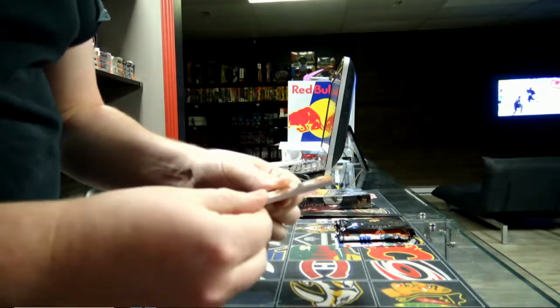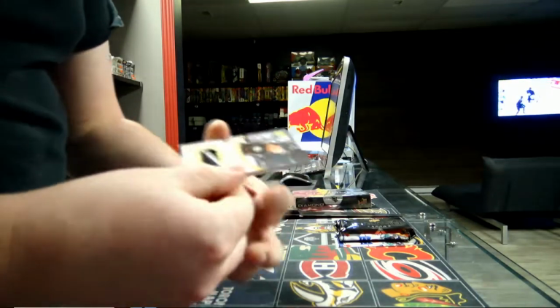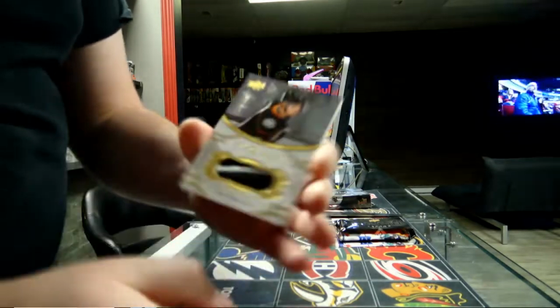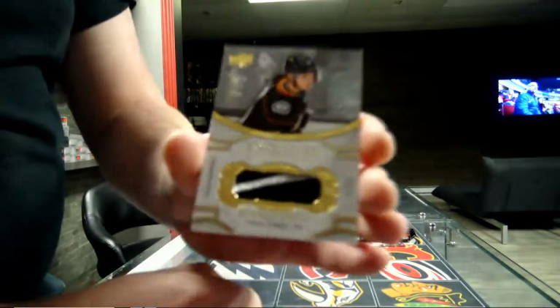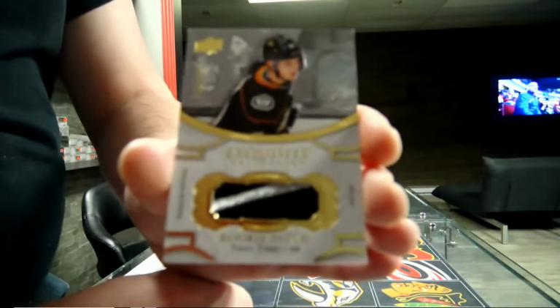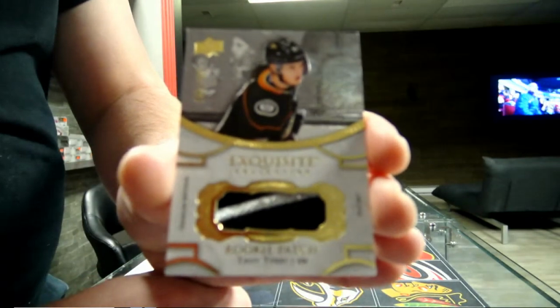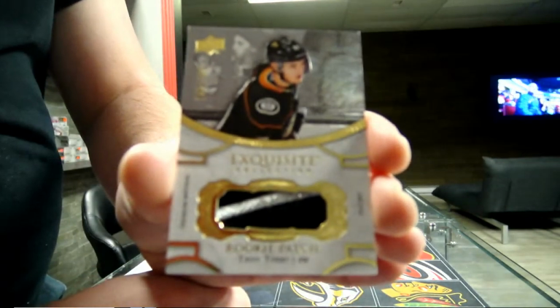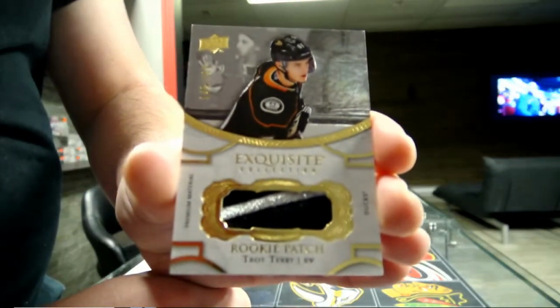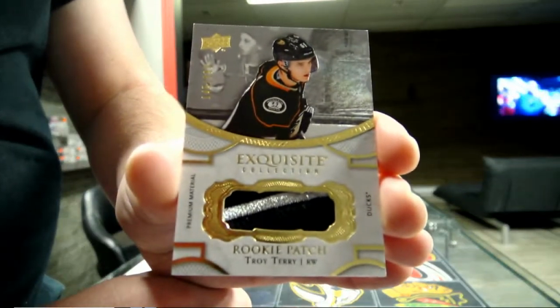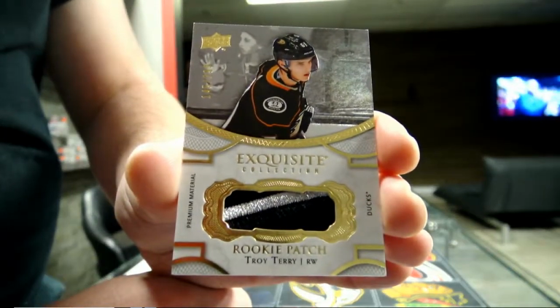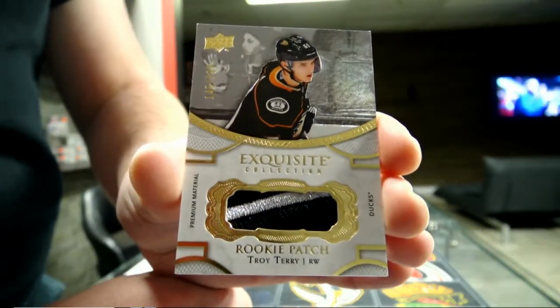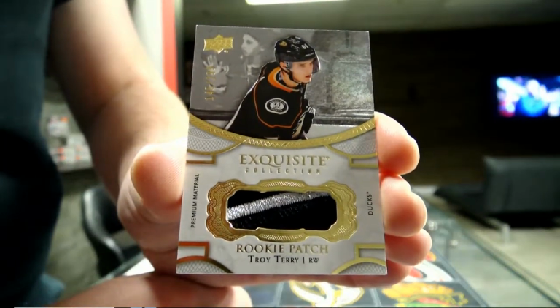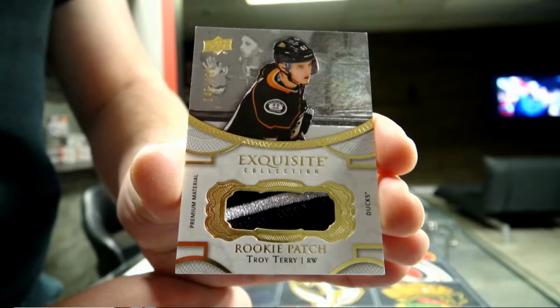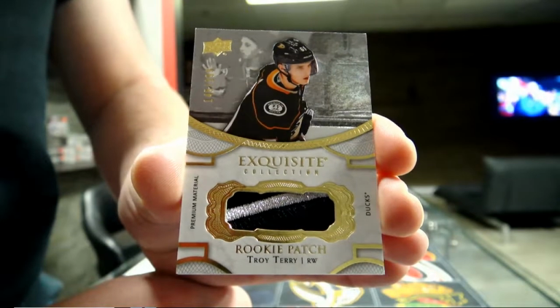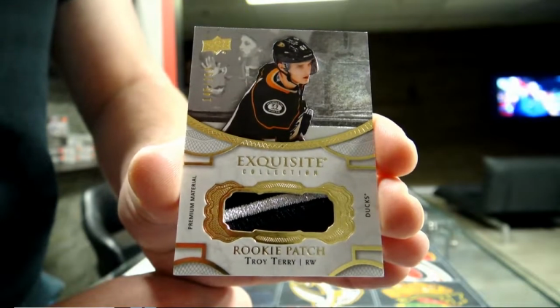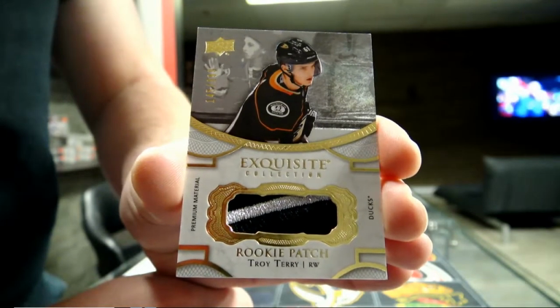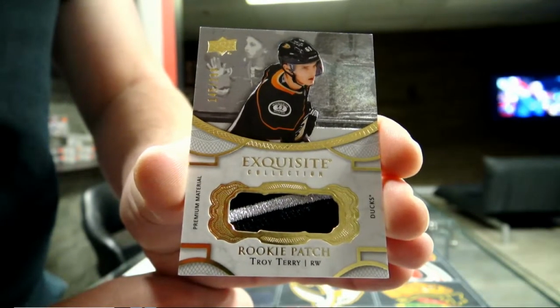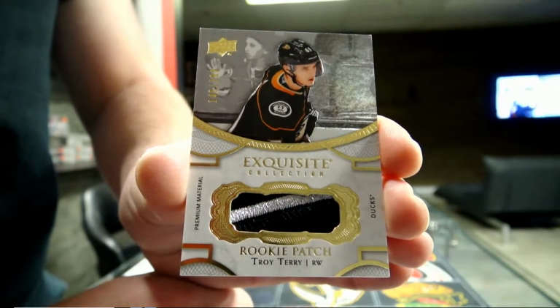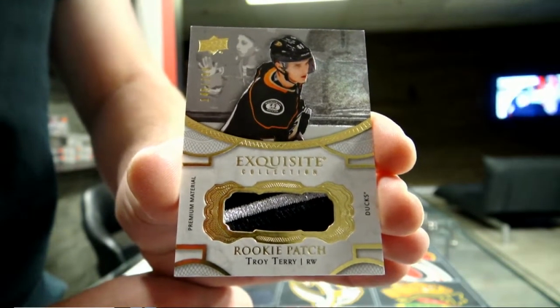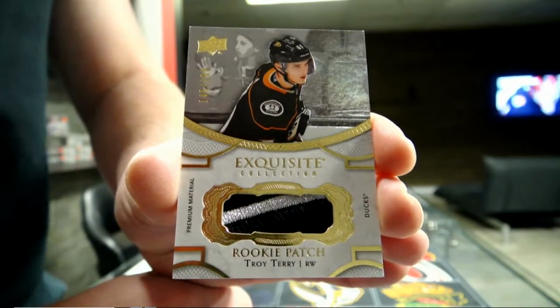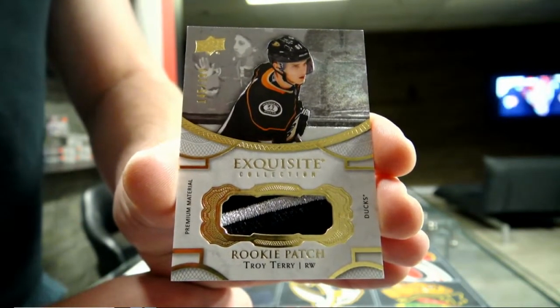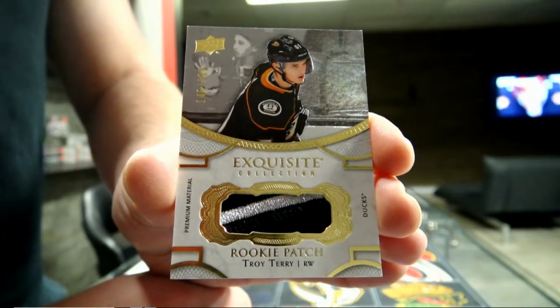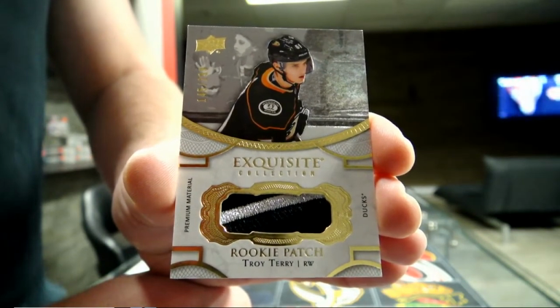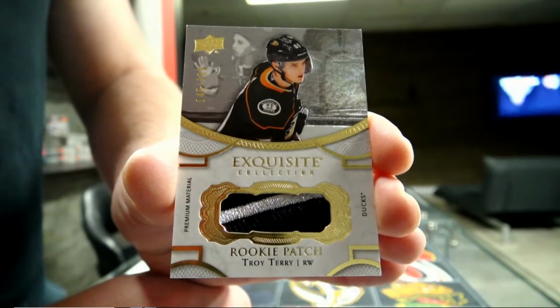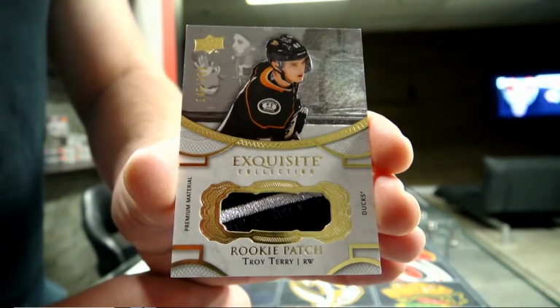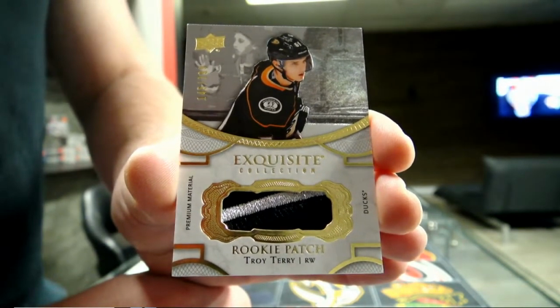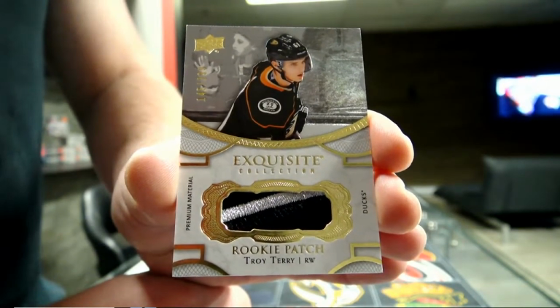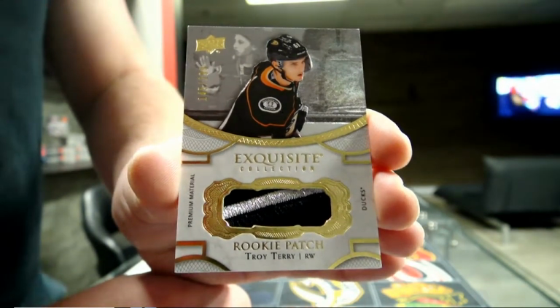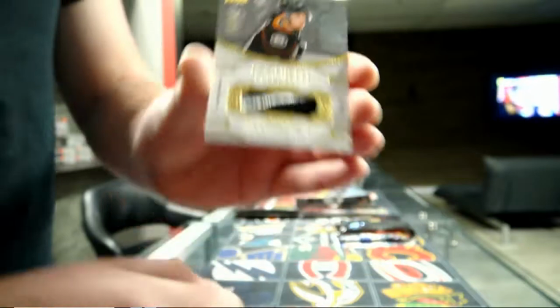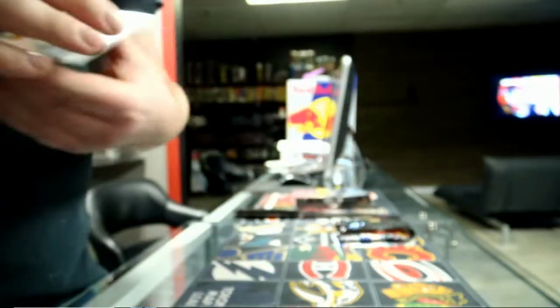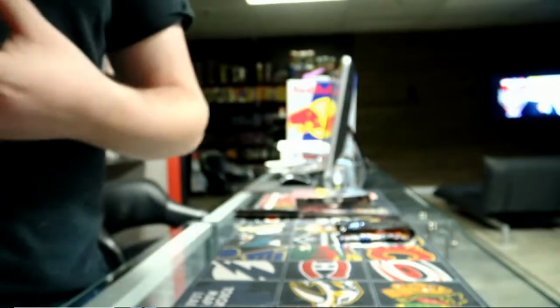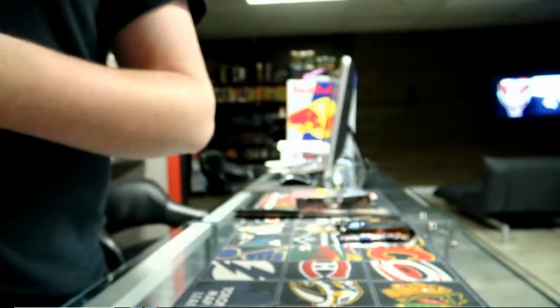Rookie Patch out of 299 for the Edmonton Ducks - Terry. Terry Patch out of 299 for the Edmonton Ducks.